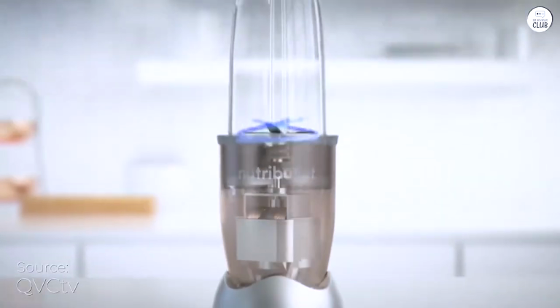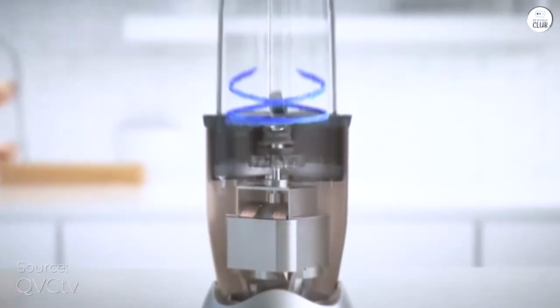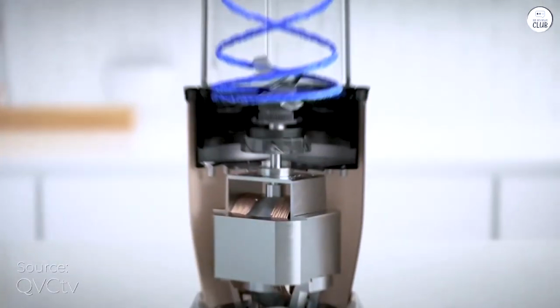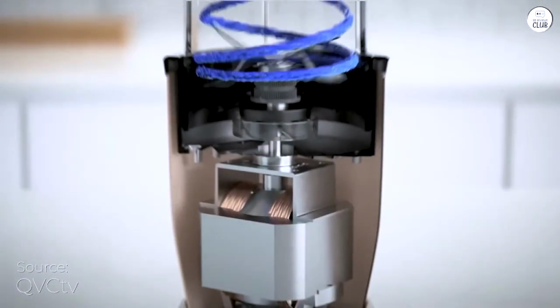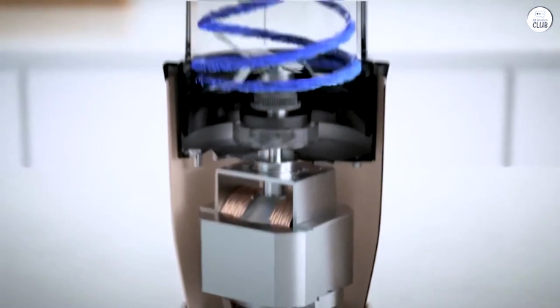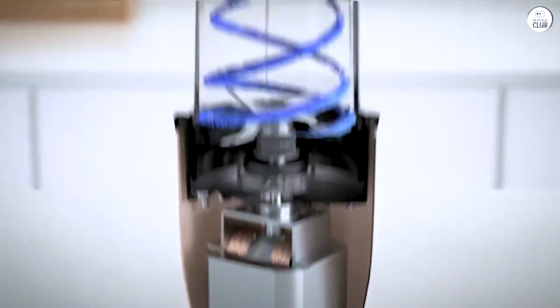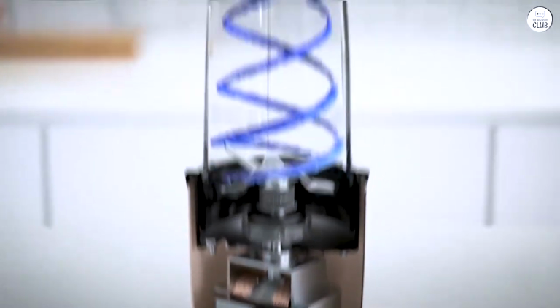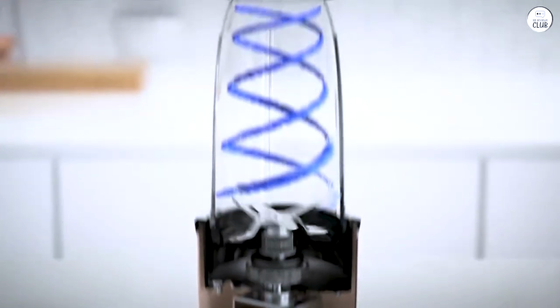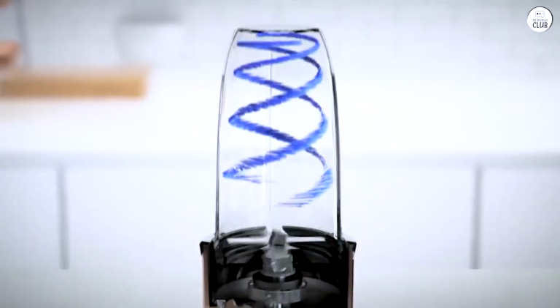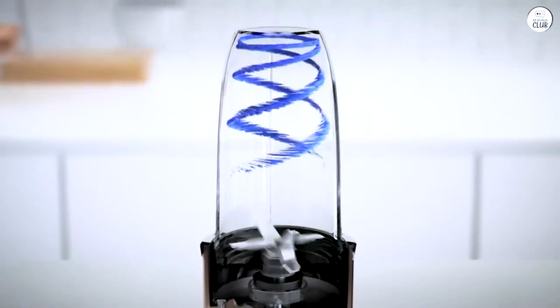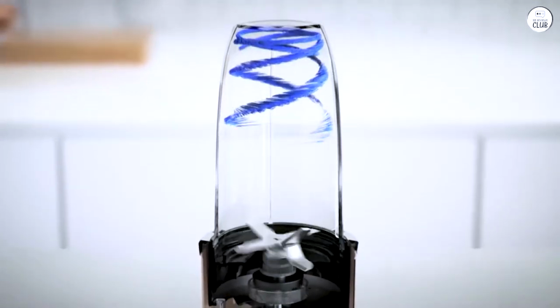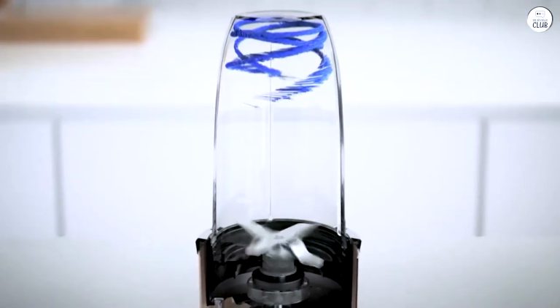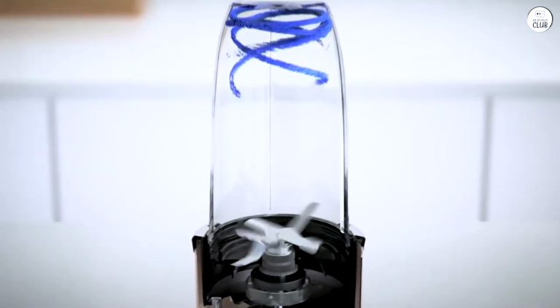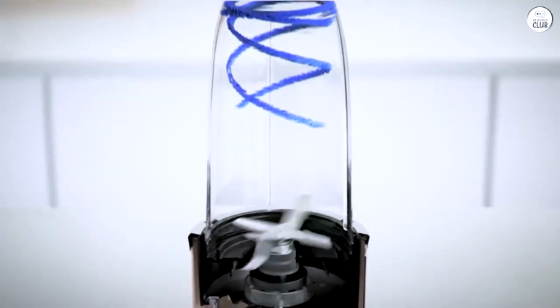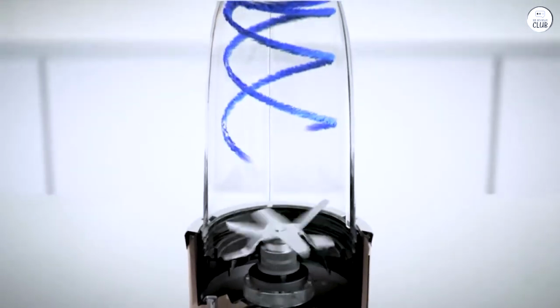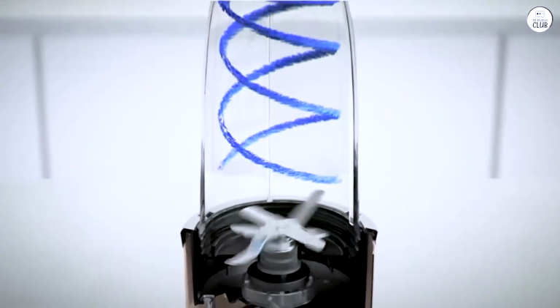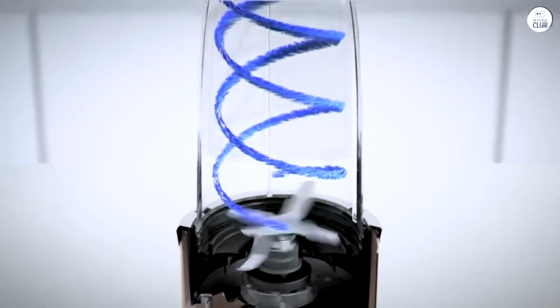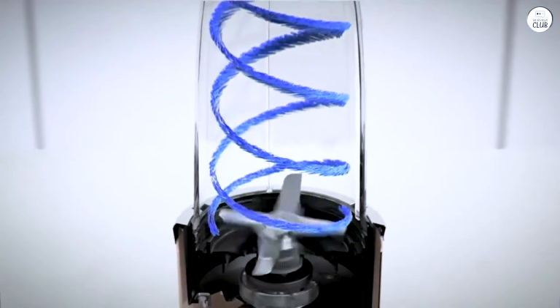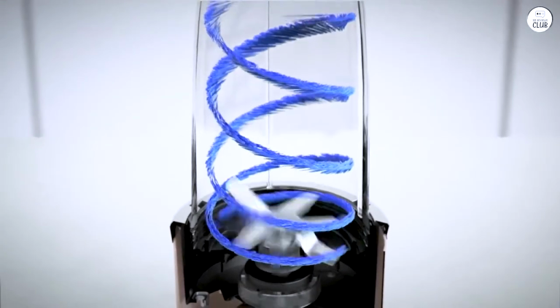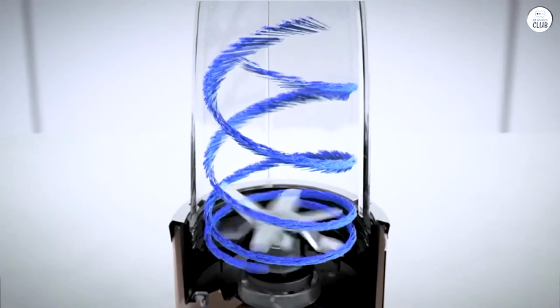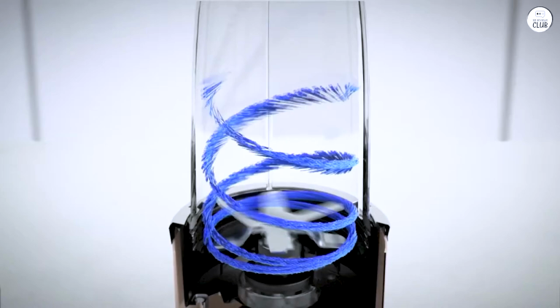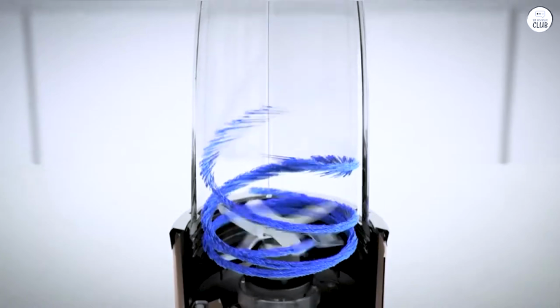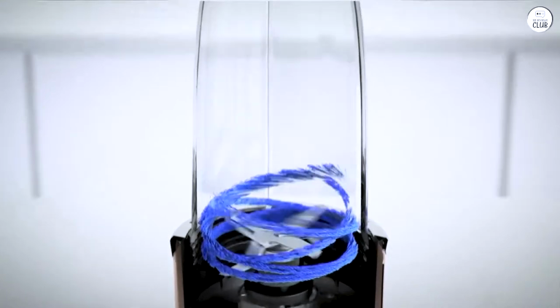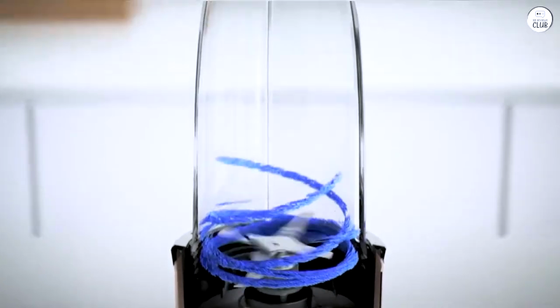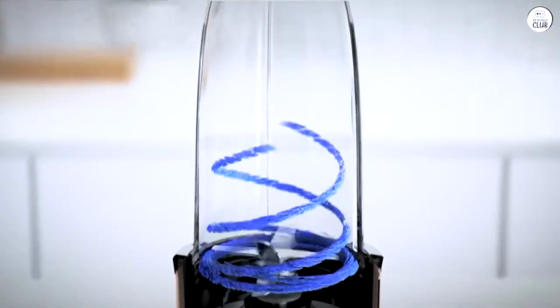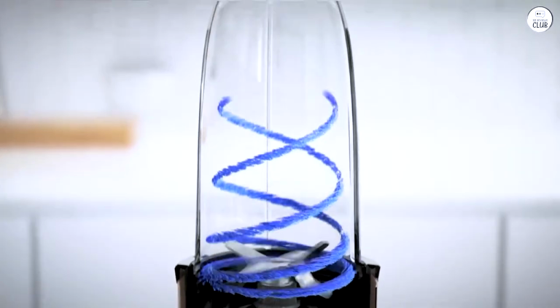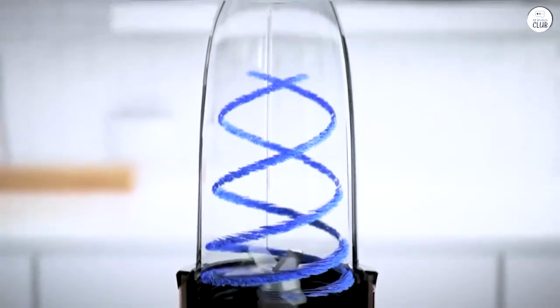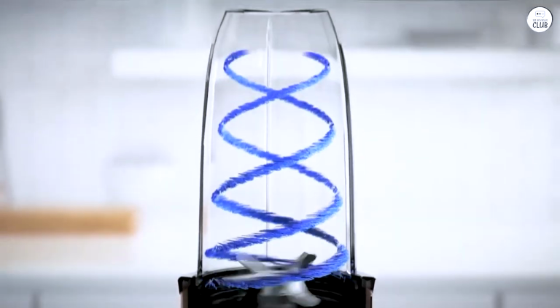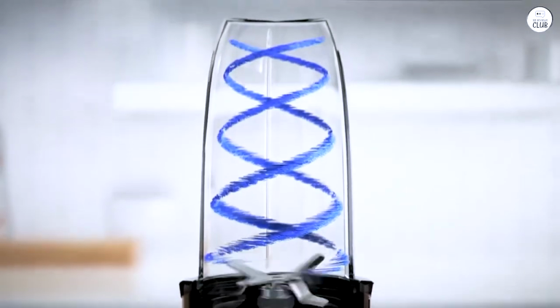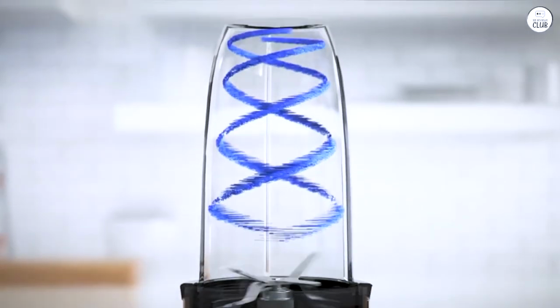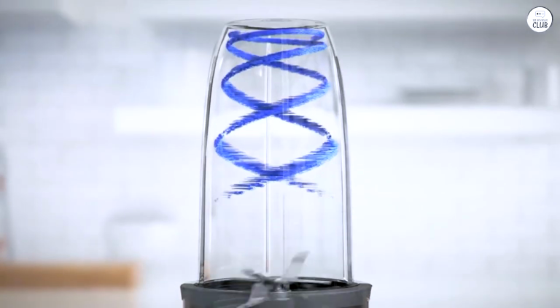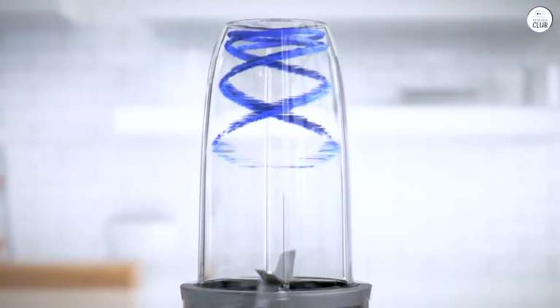It comes with two big 32-oz cups, so I can make more at once. The cups are sturdy and easy to clean, and the lids make it easy to take smoothies on the go.